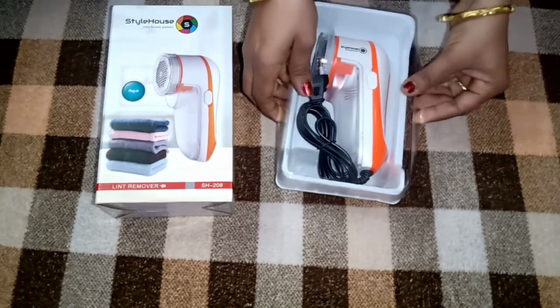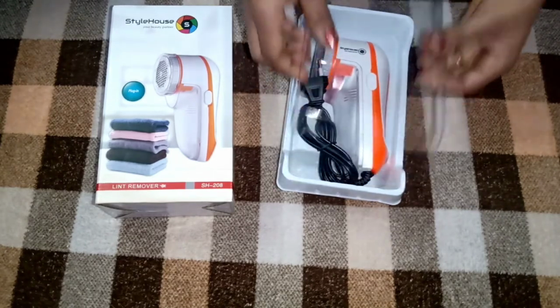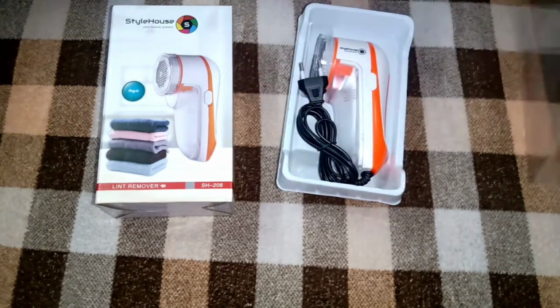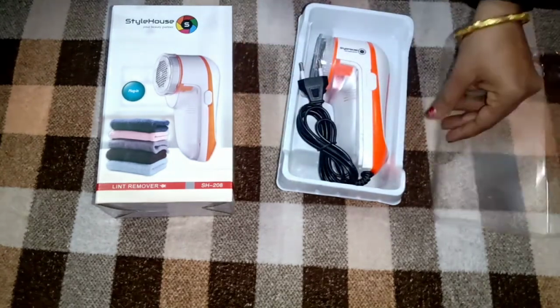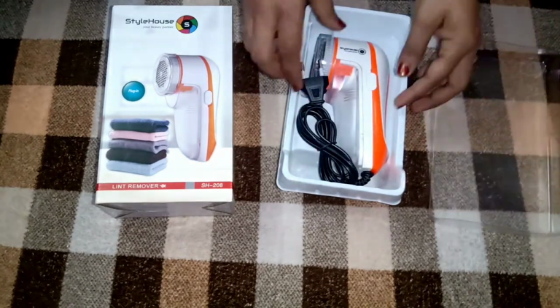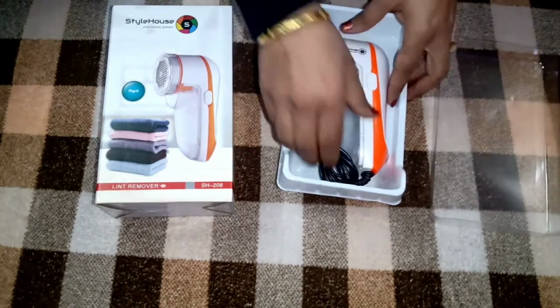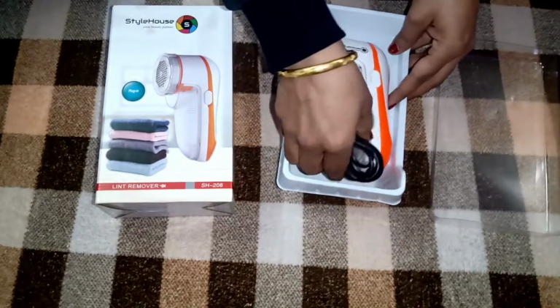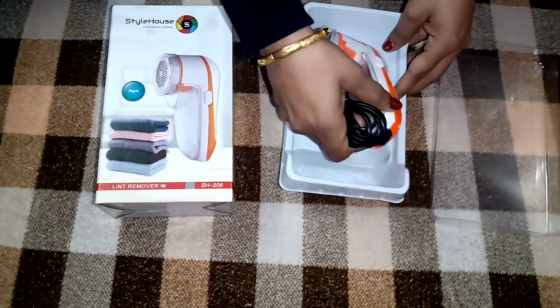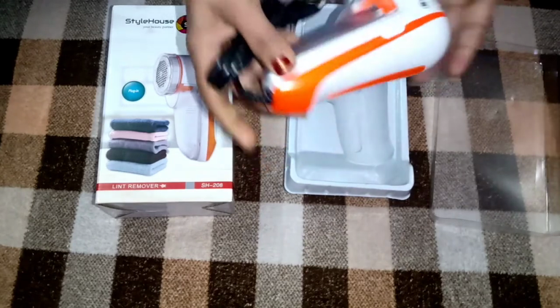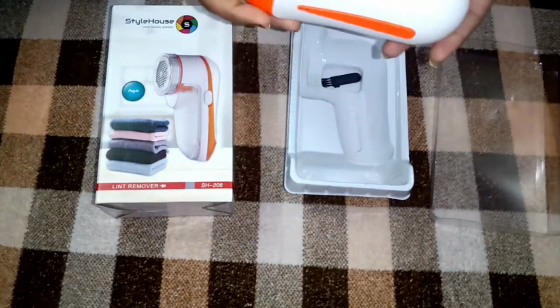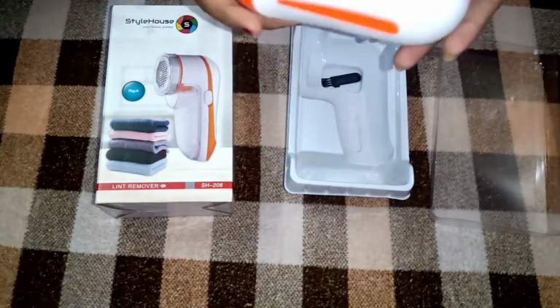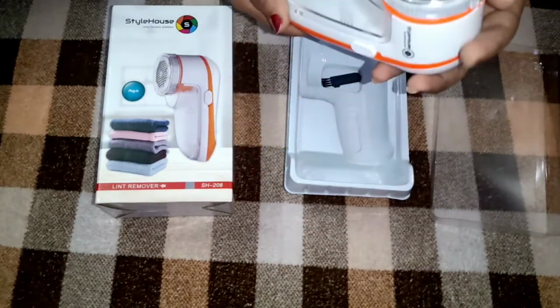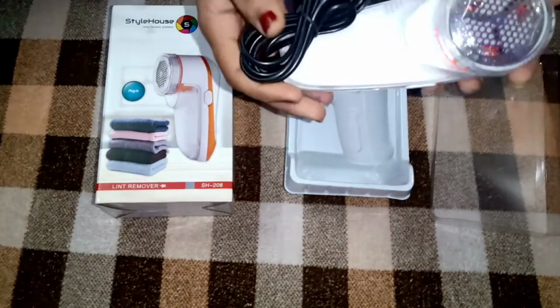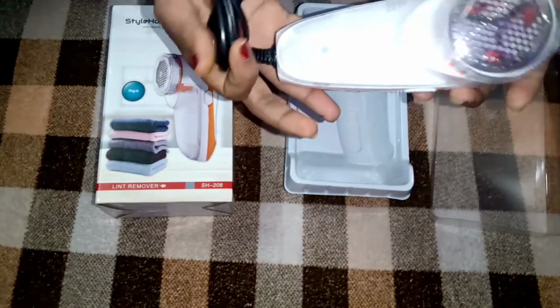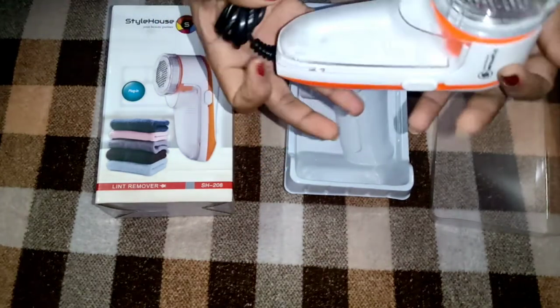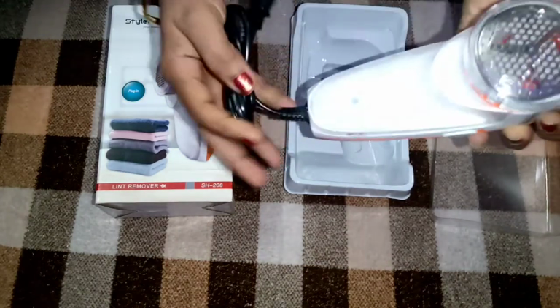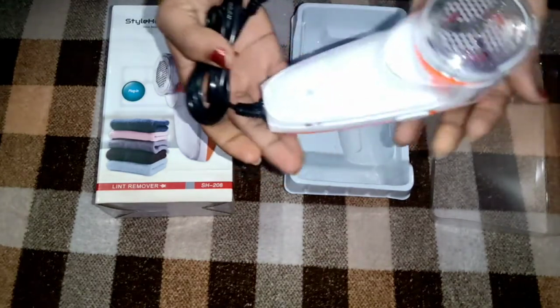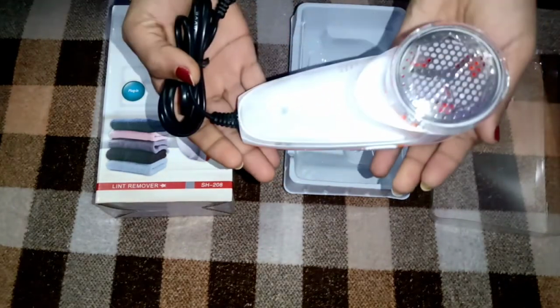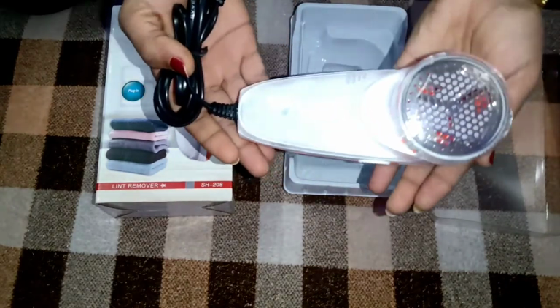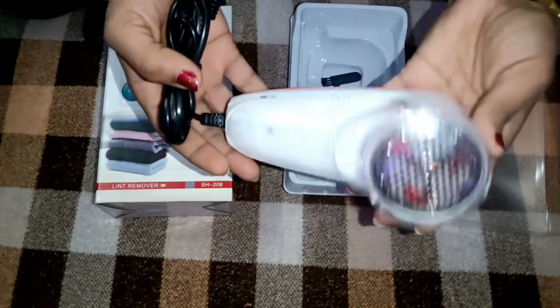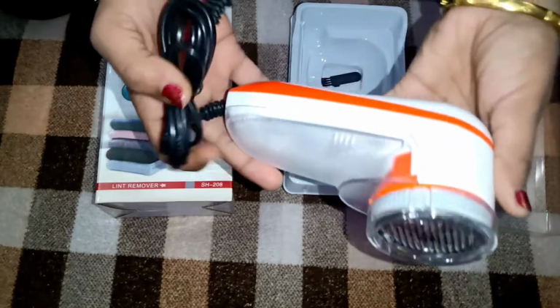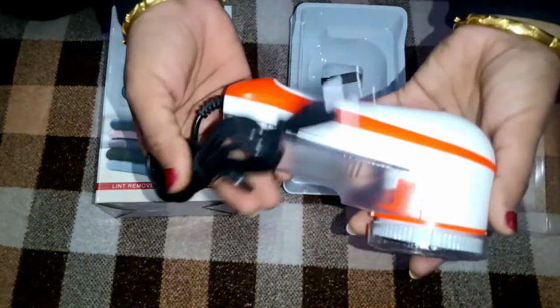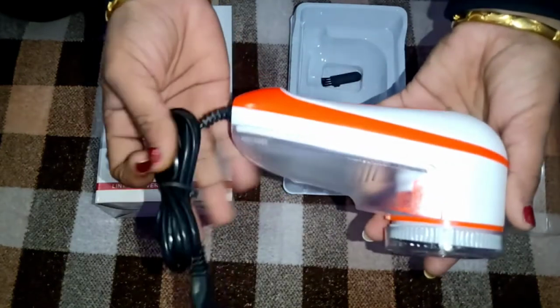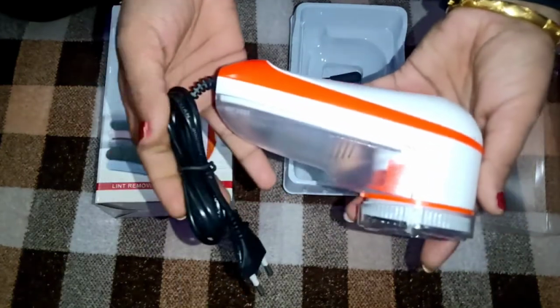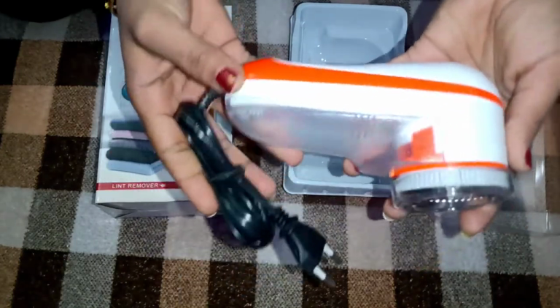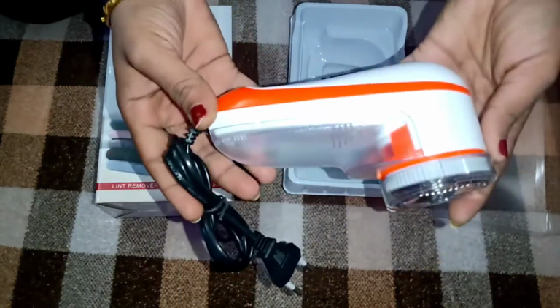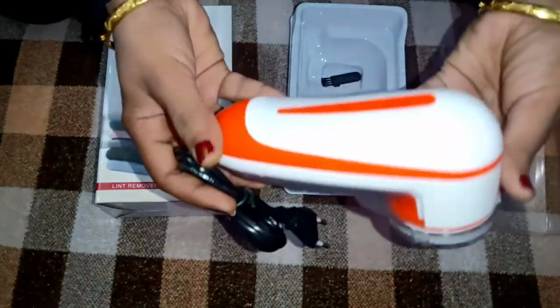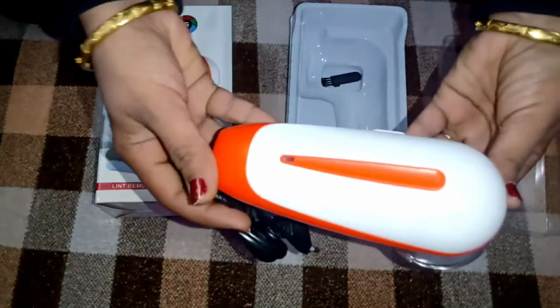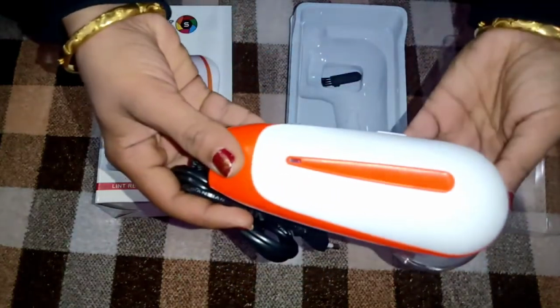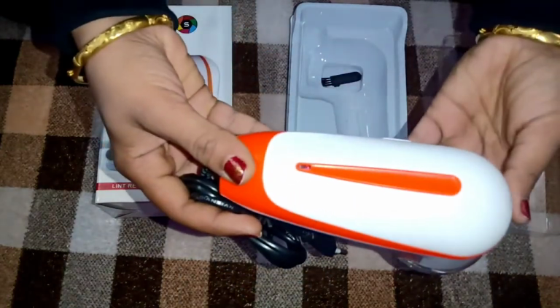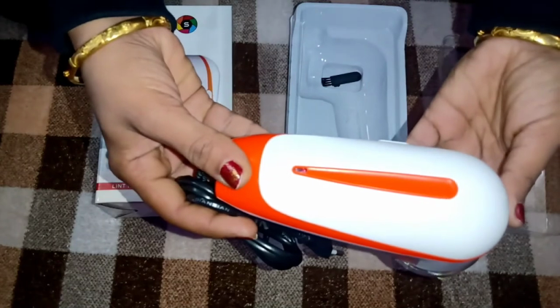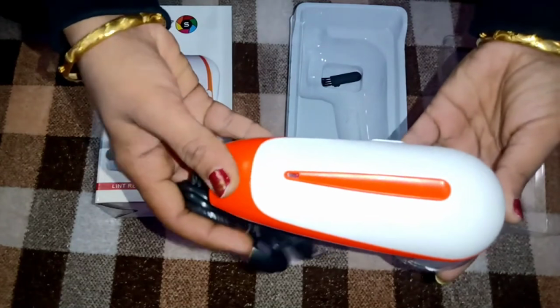Box mein aaya hai yeh properly, aur yeh raha hamara lint remover — nikal liya hai meinne. Bhoat hi halka hai, I mean weight mein bhoat hi halka hai. Plastic ka hai sara. Wire bhi kaafi lambi hai iski. And main thing is —